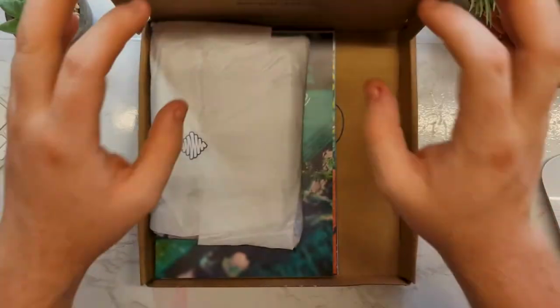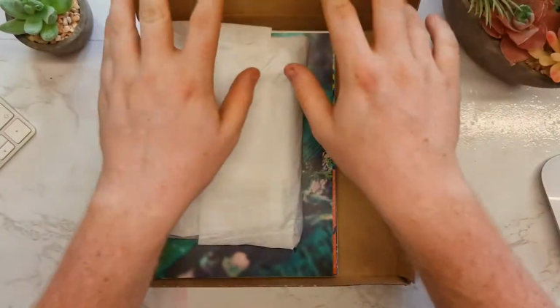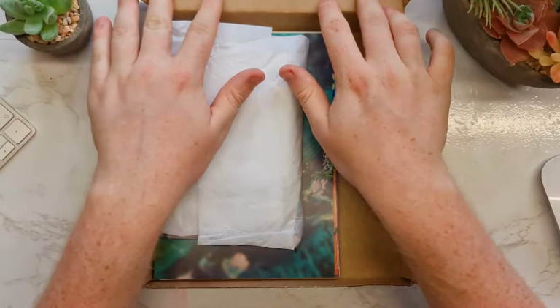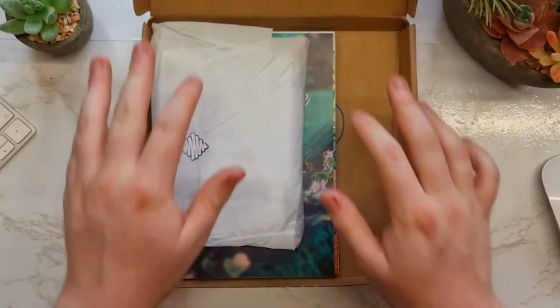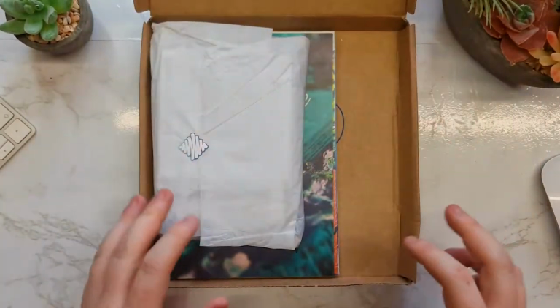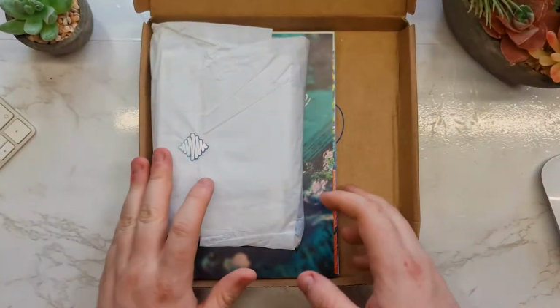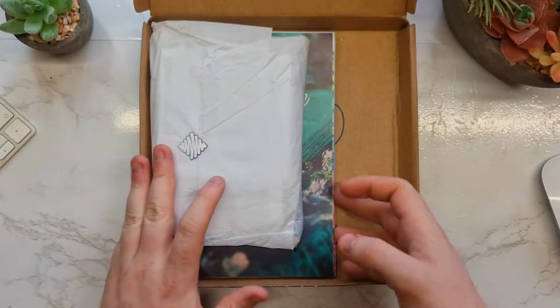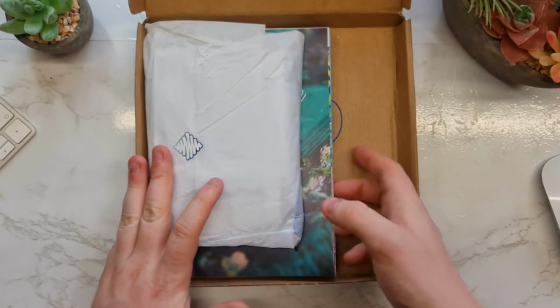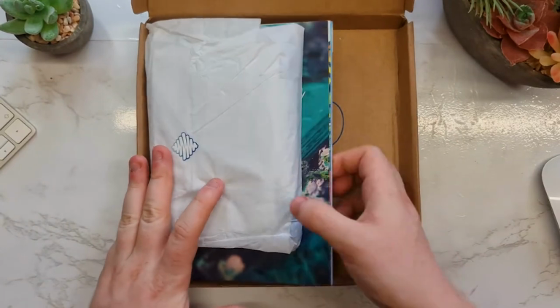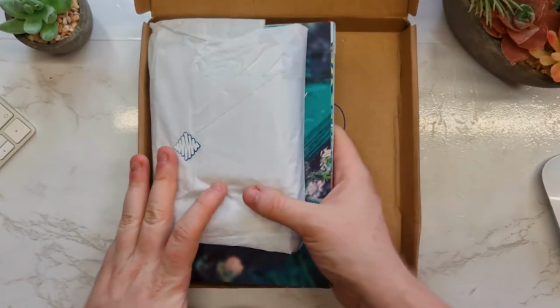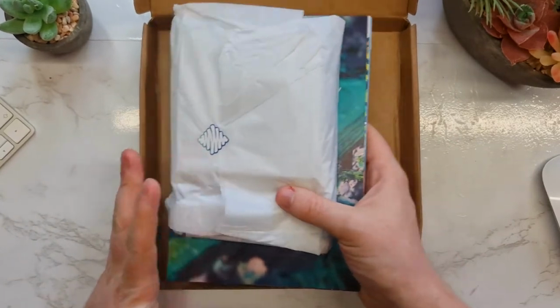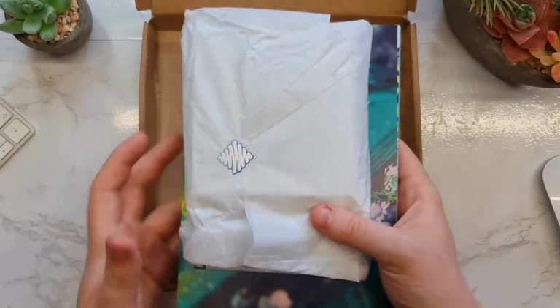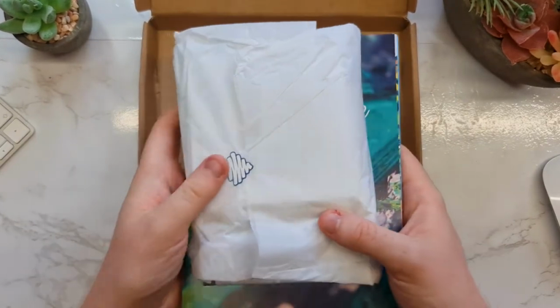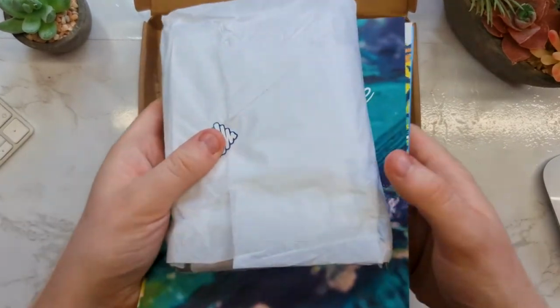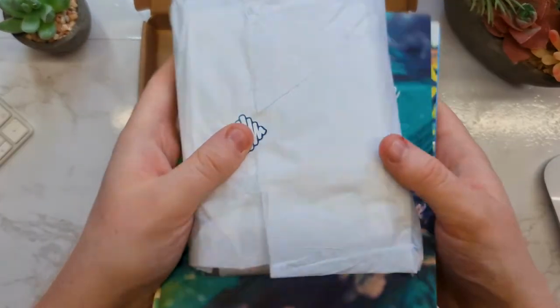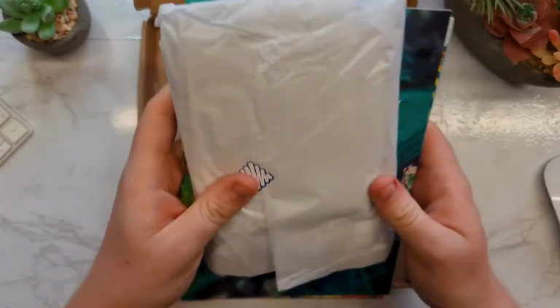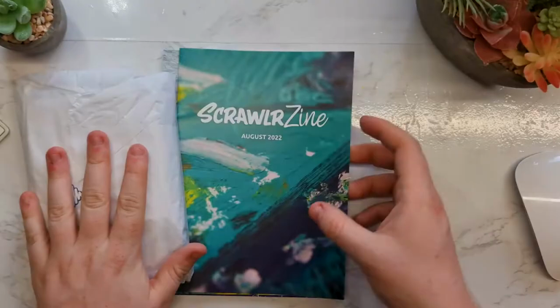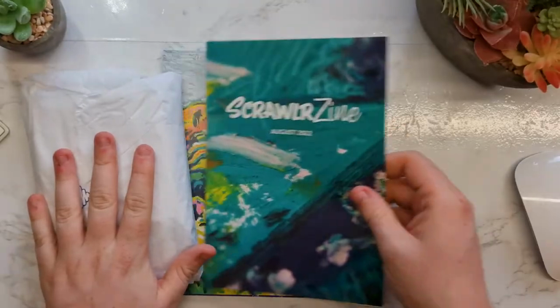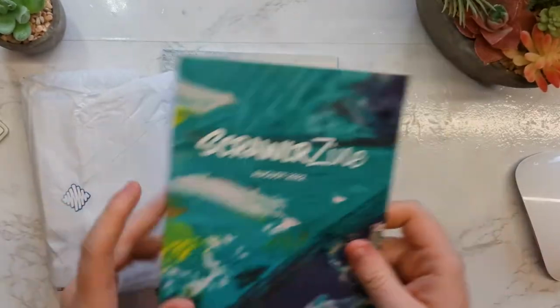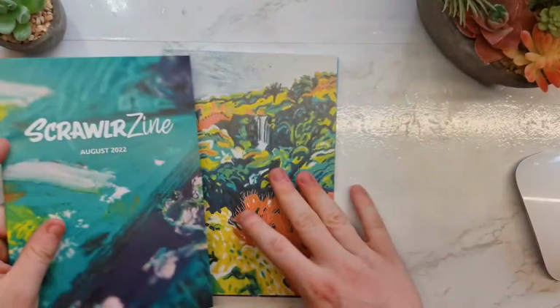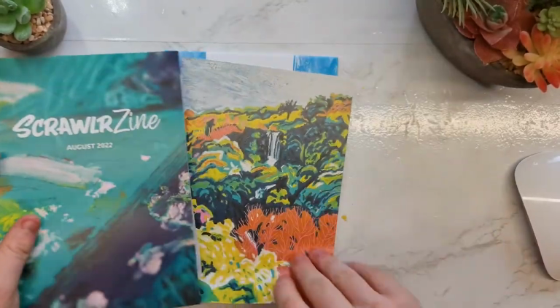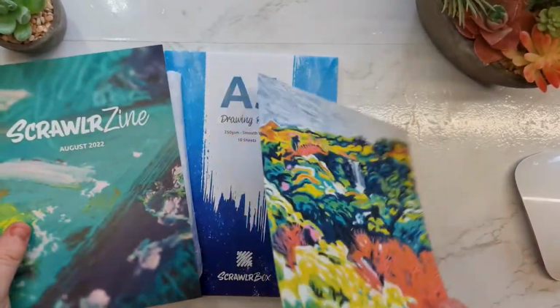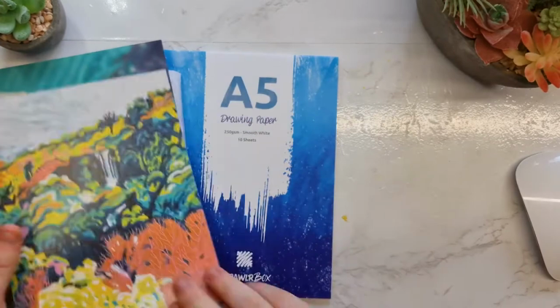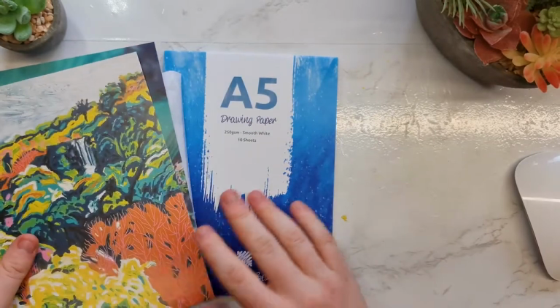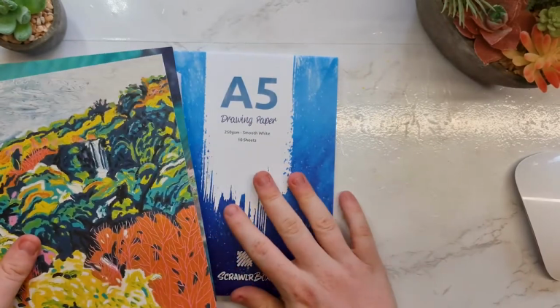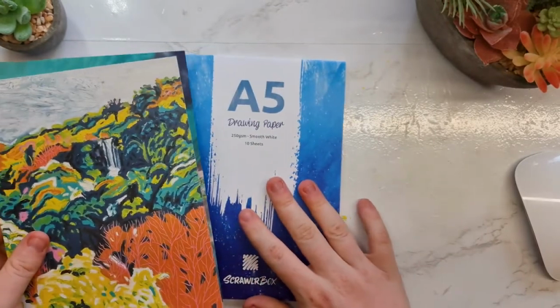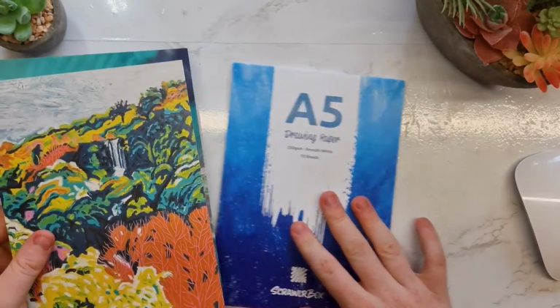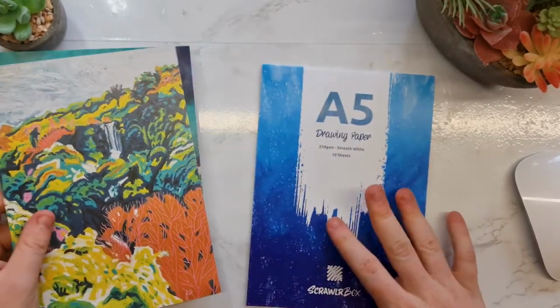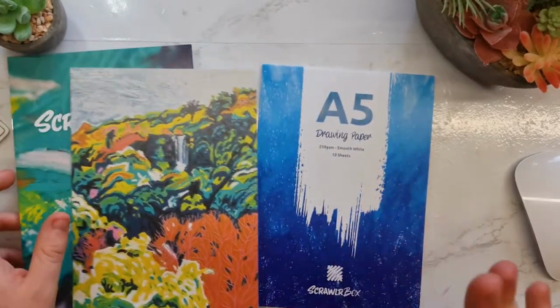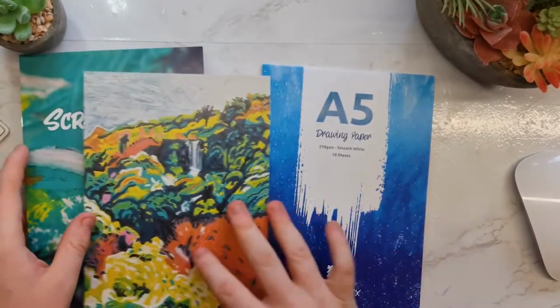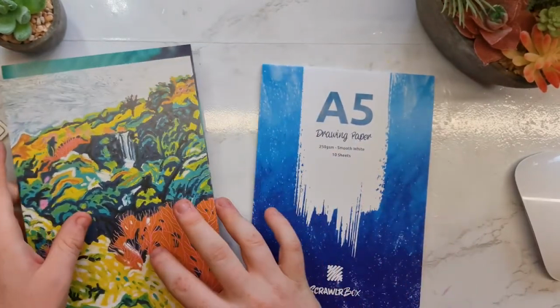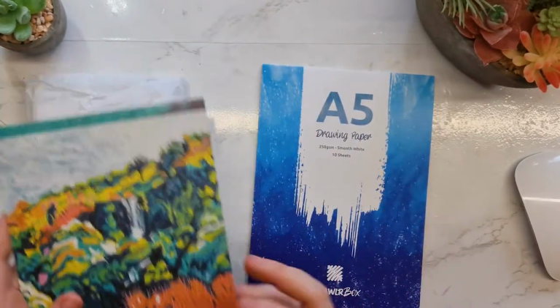So if we open our box, we have got our usual supplies and it's quite thick actually. We have our zine, we have our print, and we have our pad of paper.